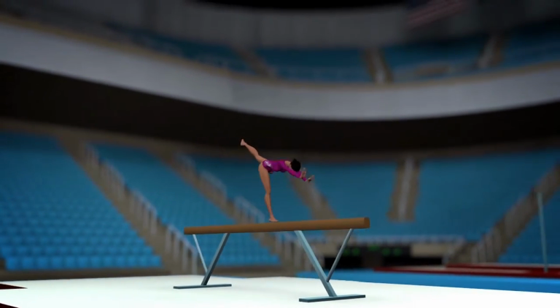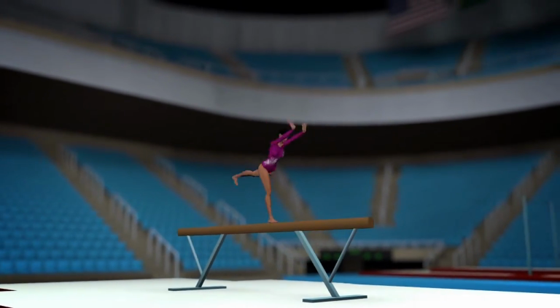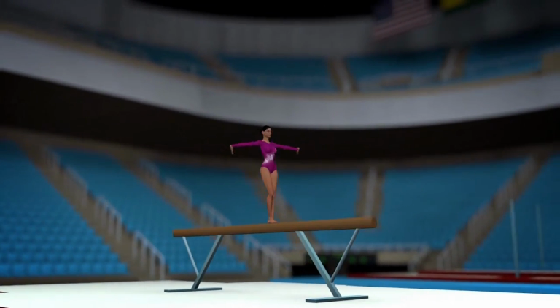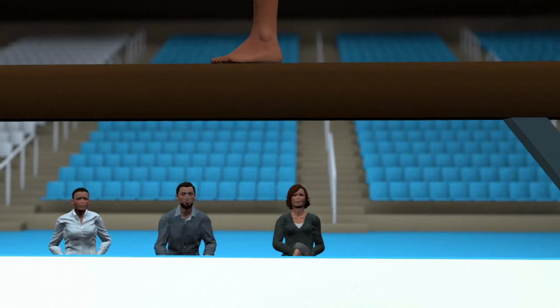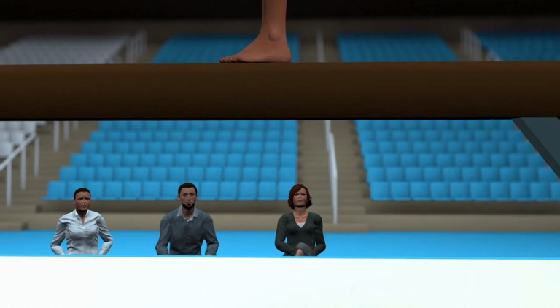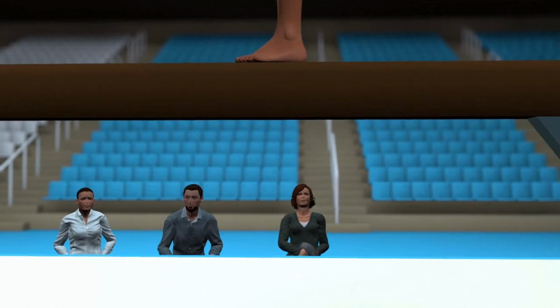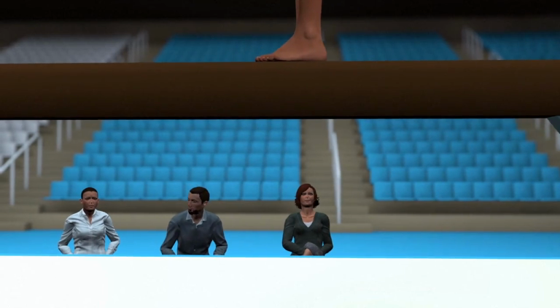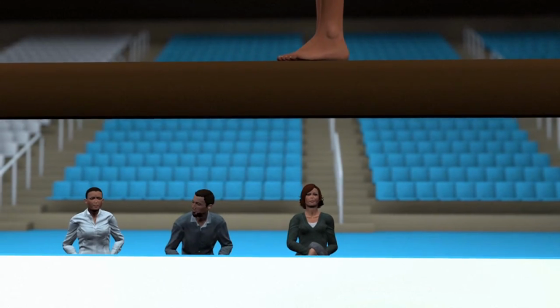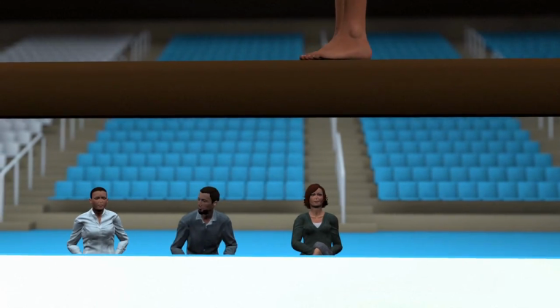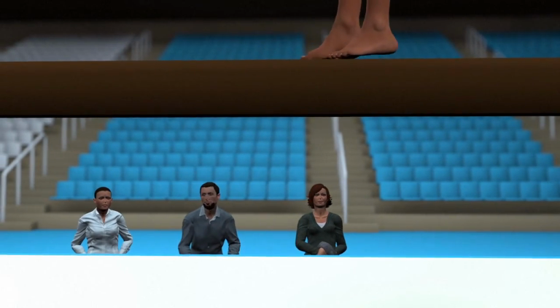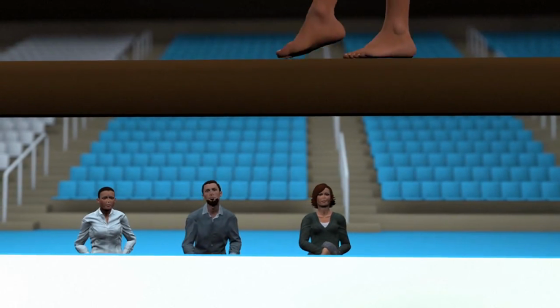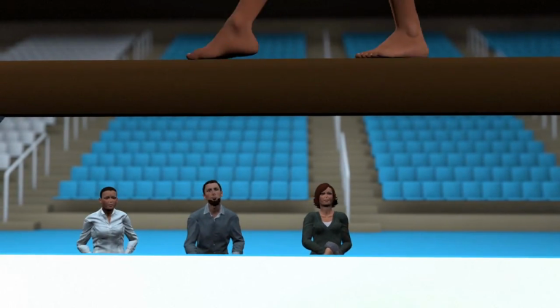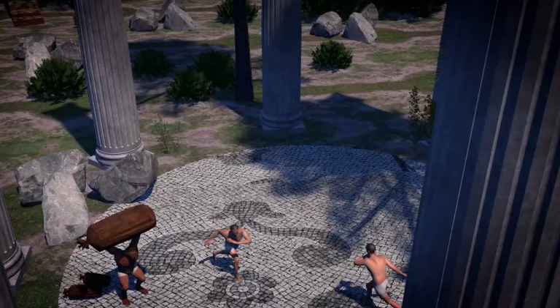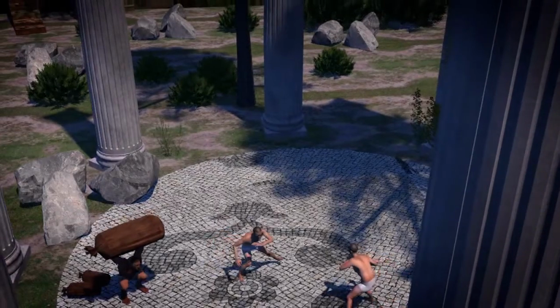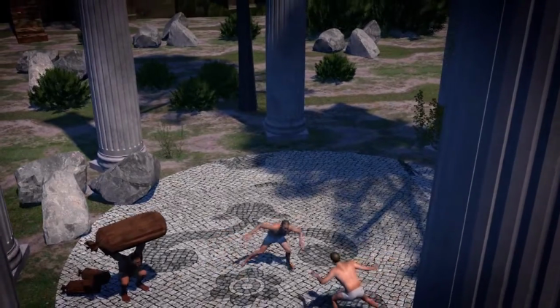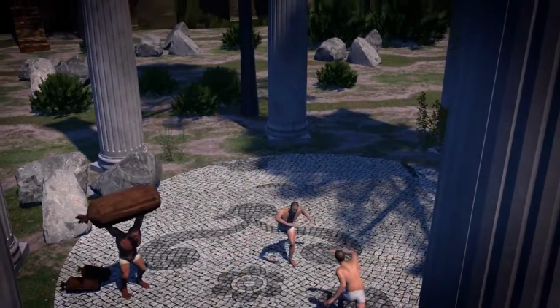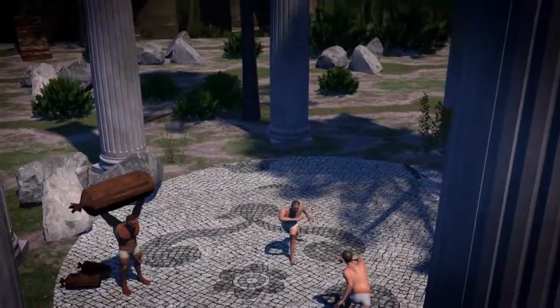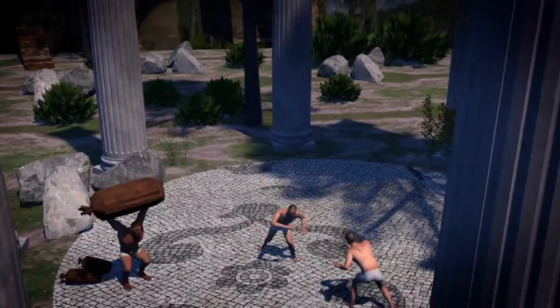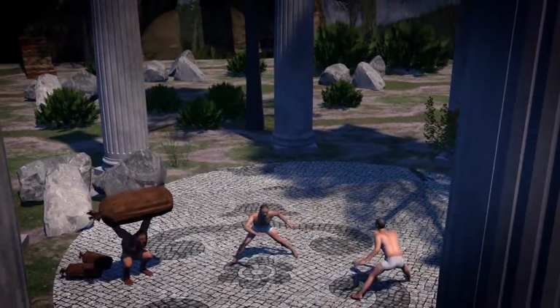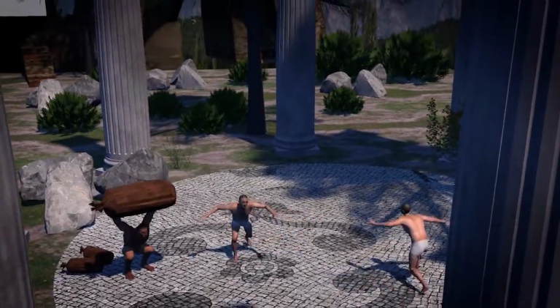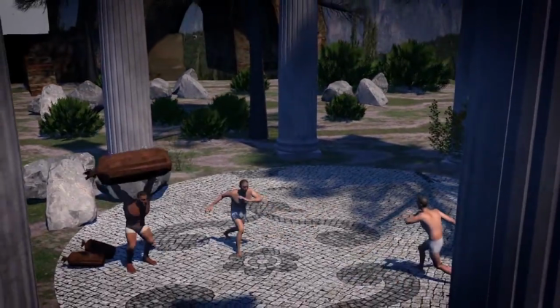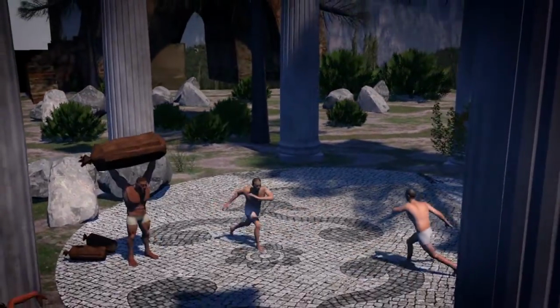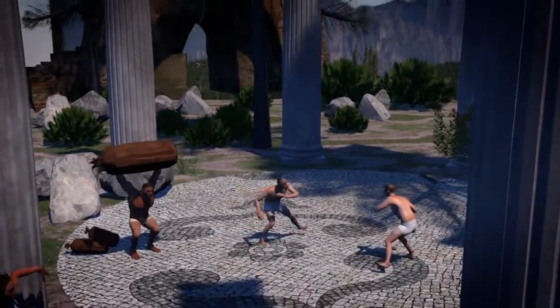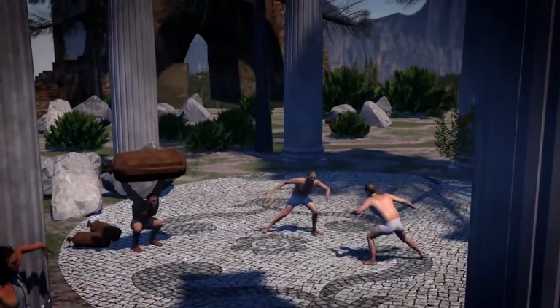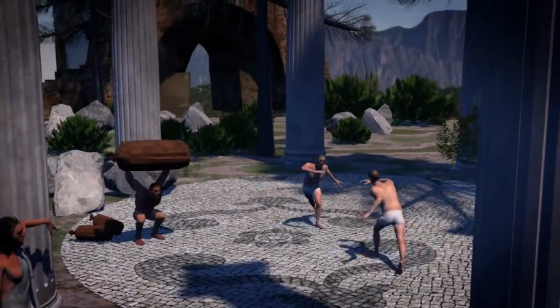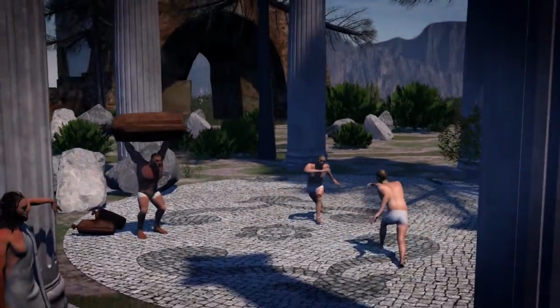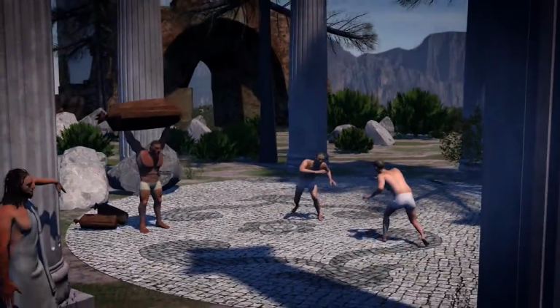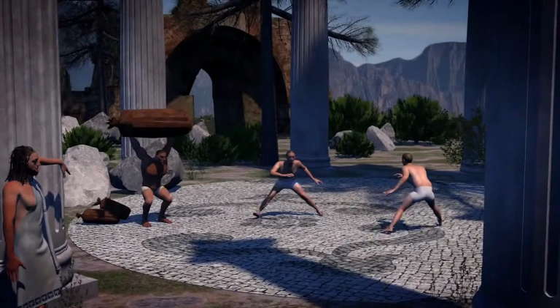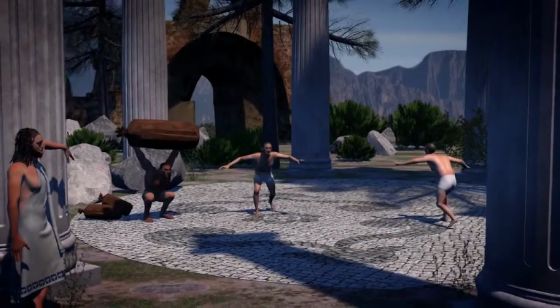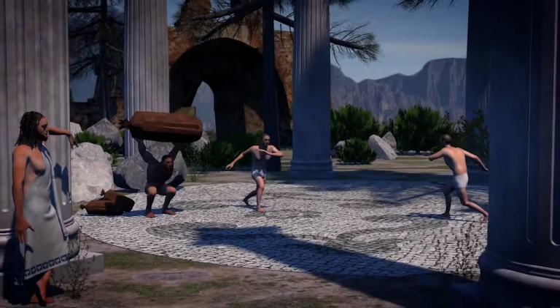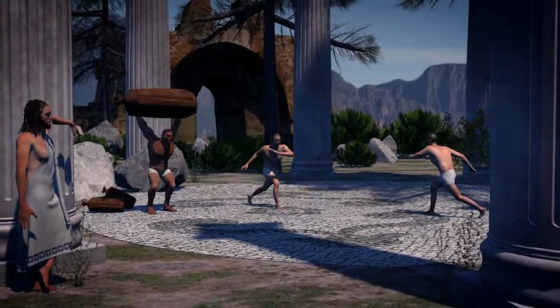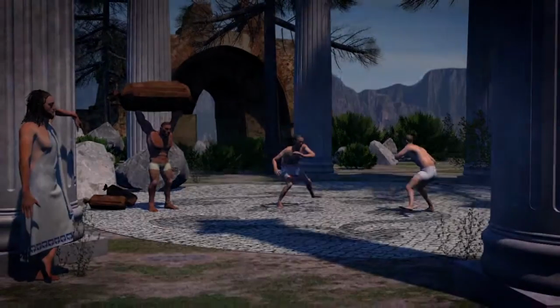Artistic gymnastics isn't about setting records, but achieving an aesthetic ideal to earn the top score. It's not surprising that gymnastics was used by the ancient Greeks to shape their bodies, and by the Romans and Germans to train their armies.